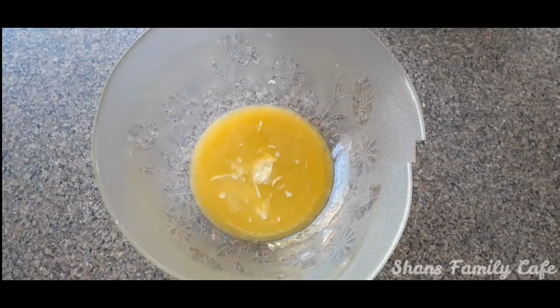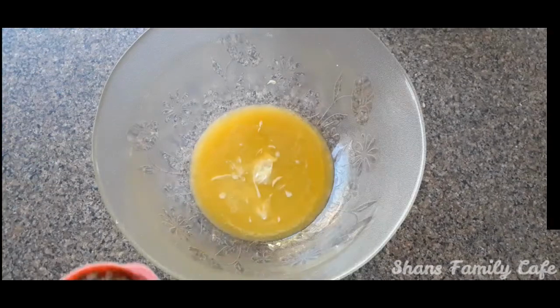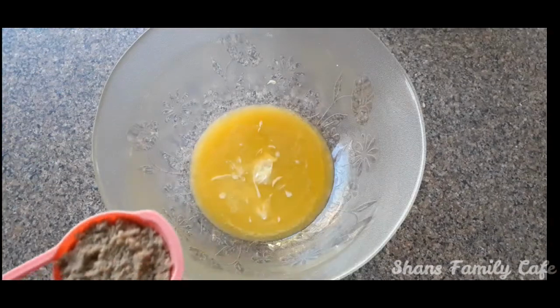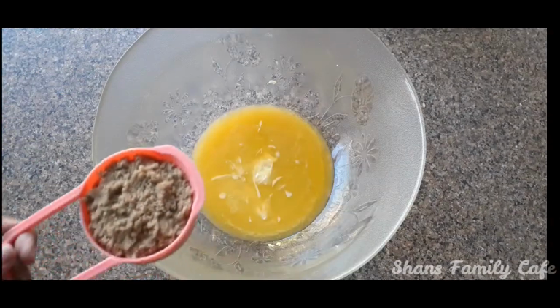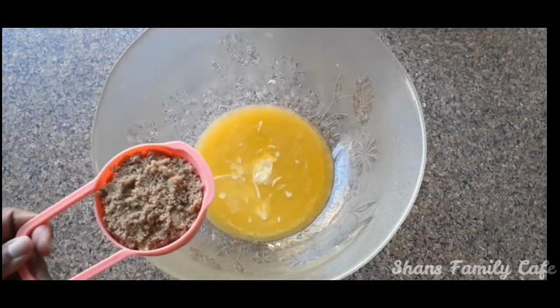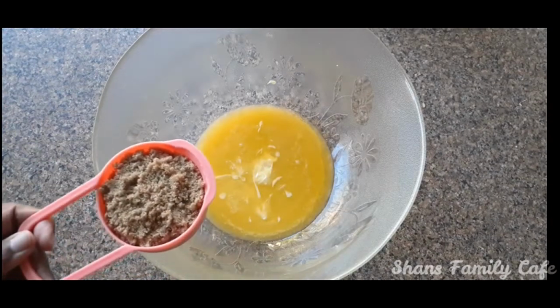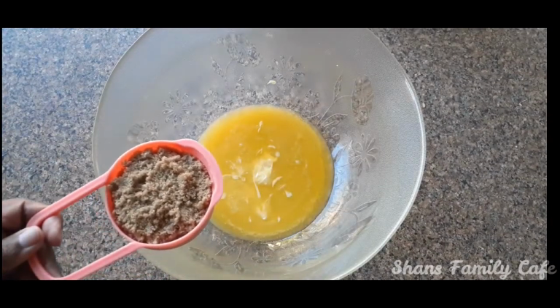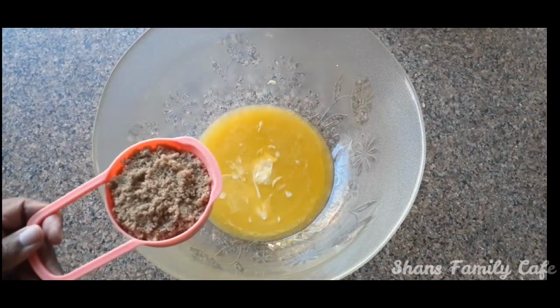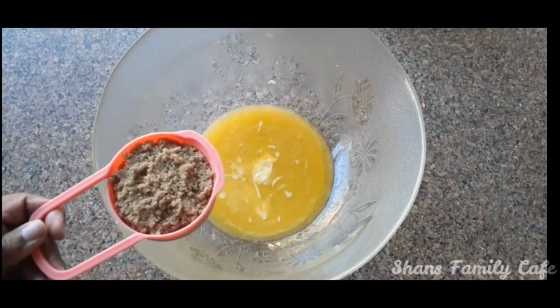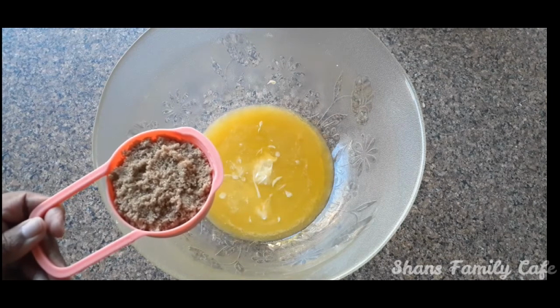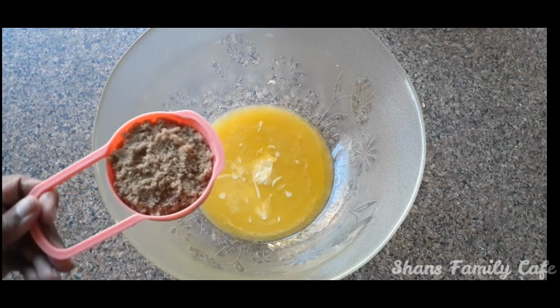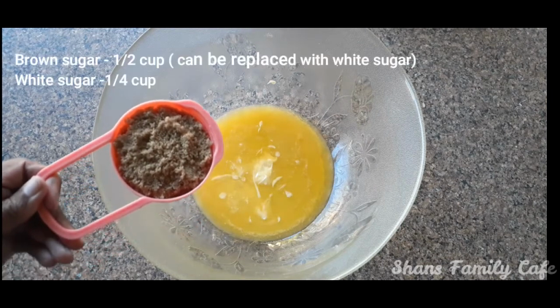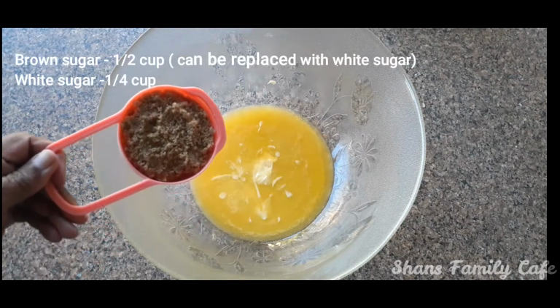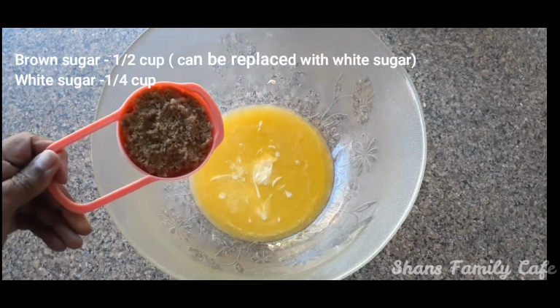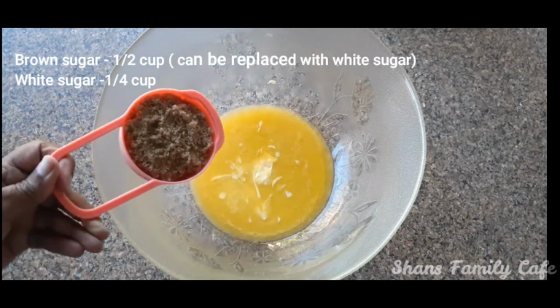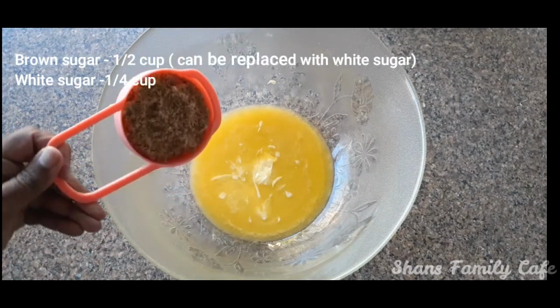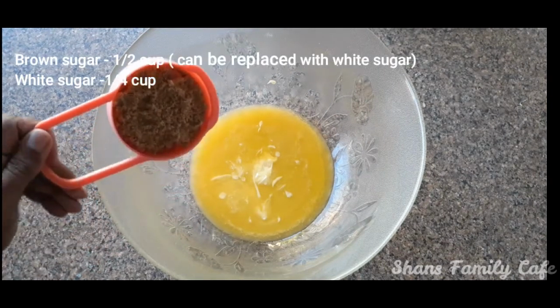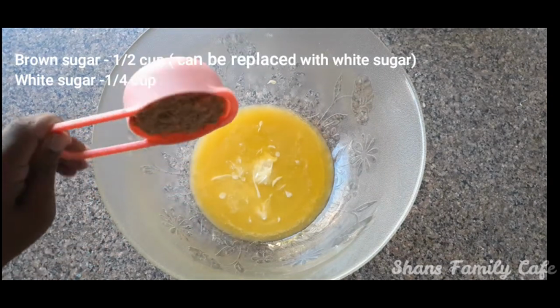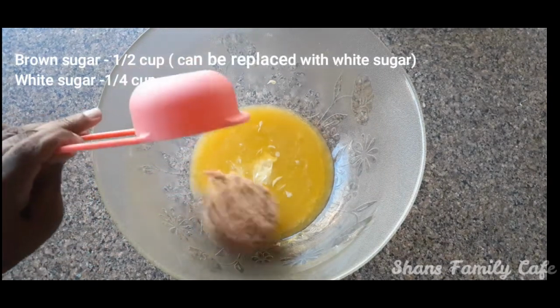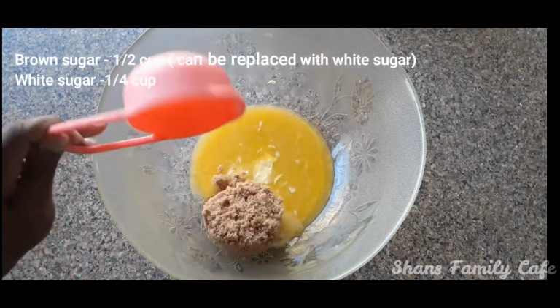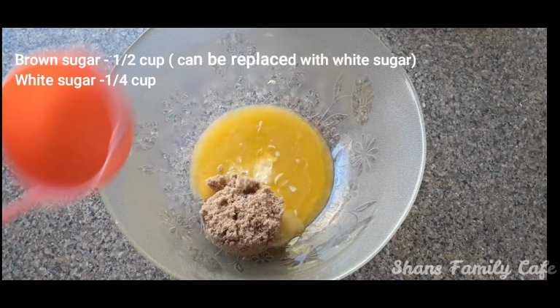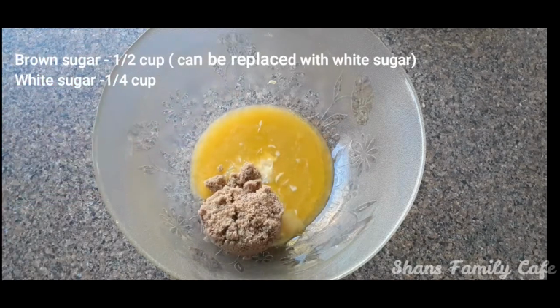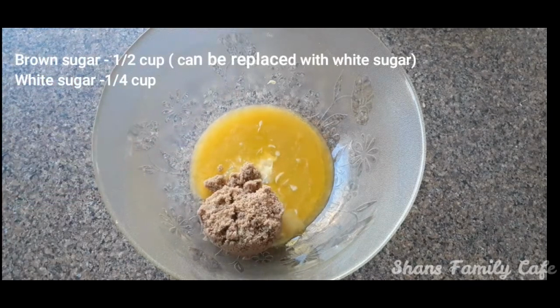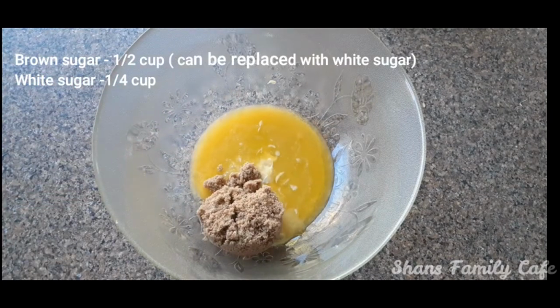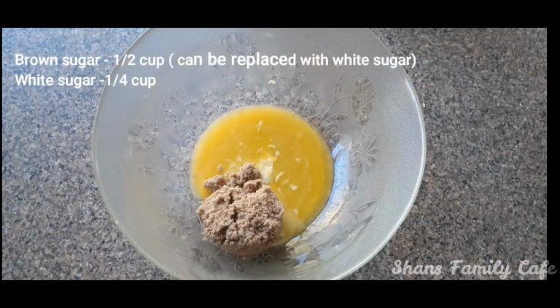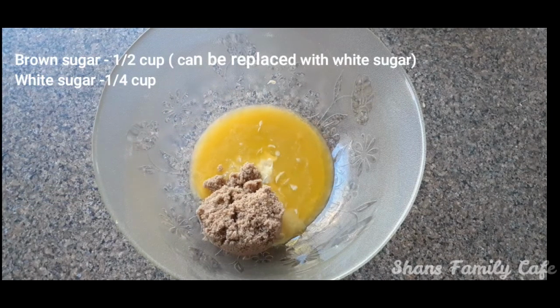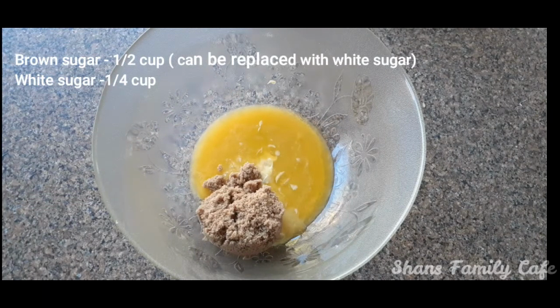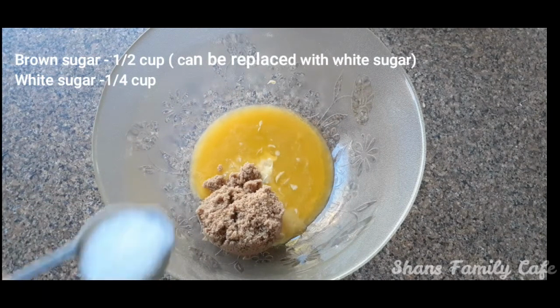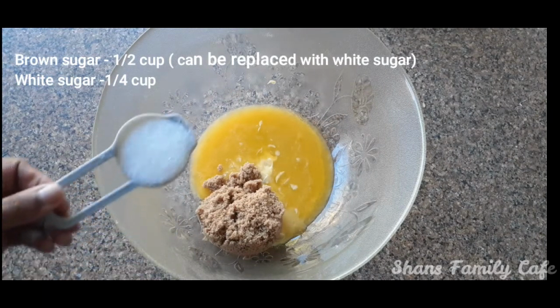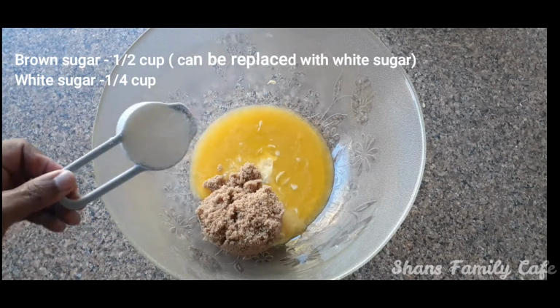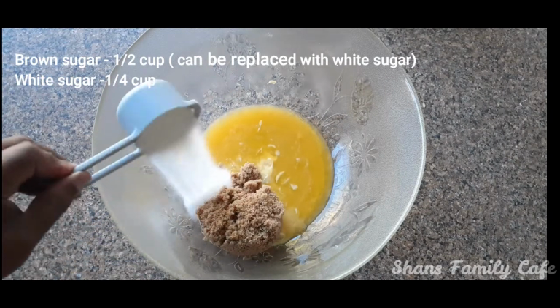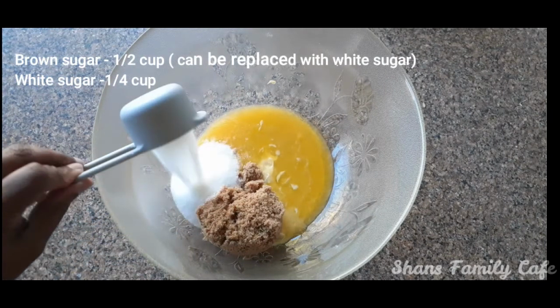6 cups of brown sugar and 5 cups of white sugar. If you like the brown sugar, add 3 cups of white sugar instead.